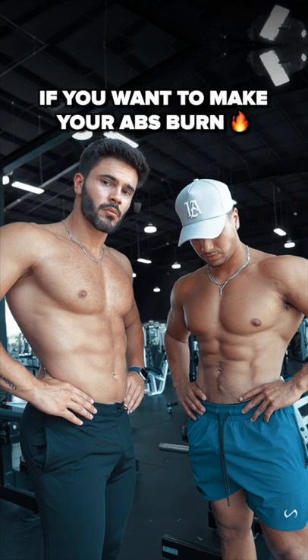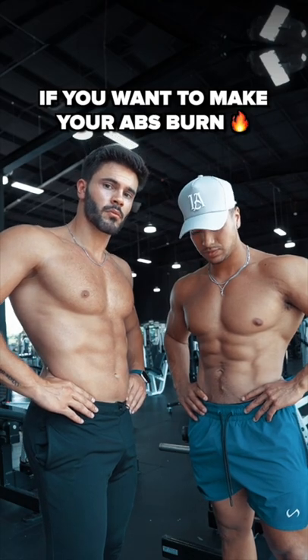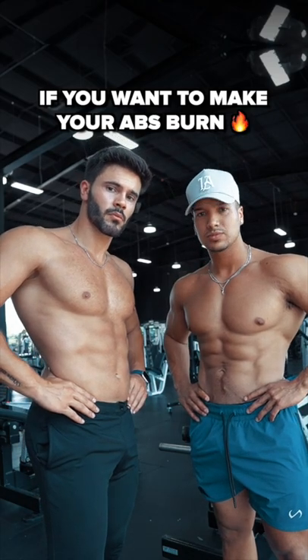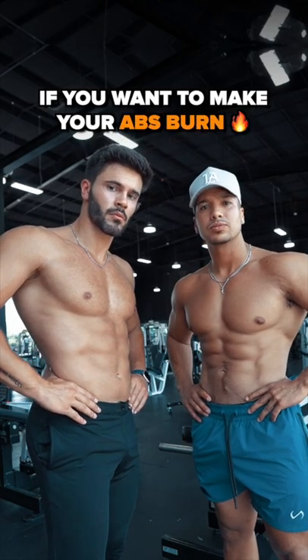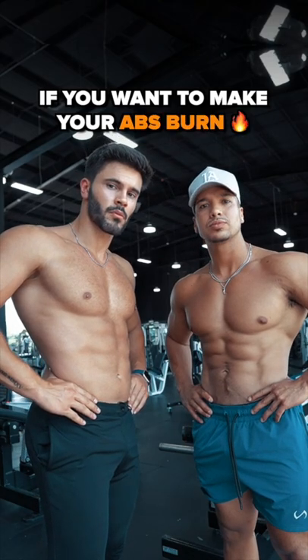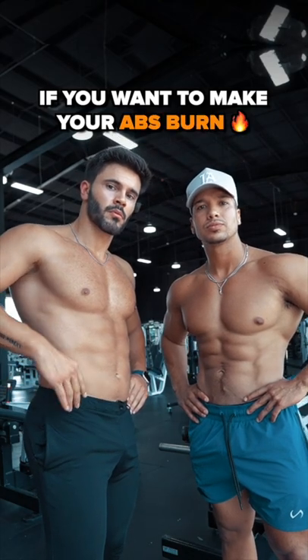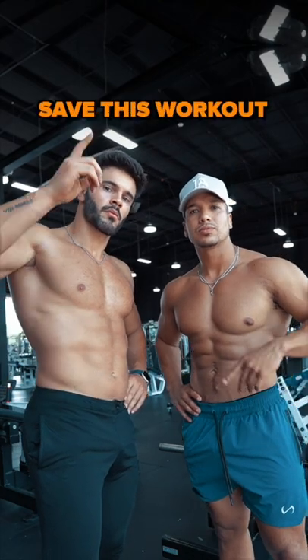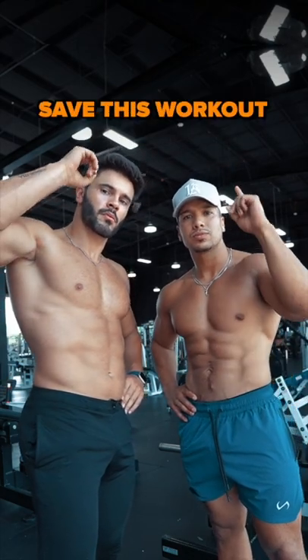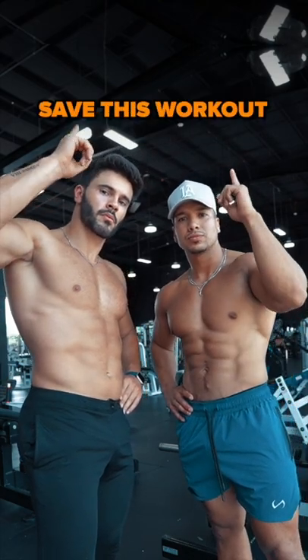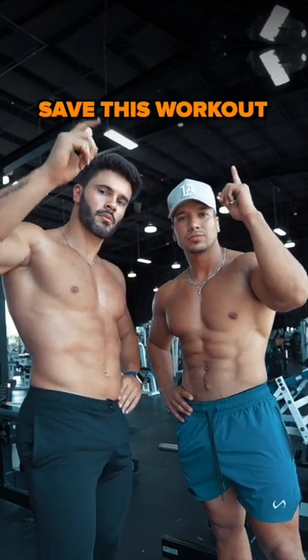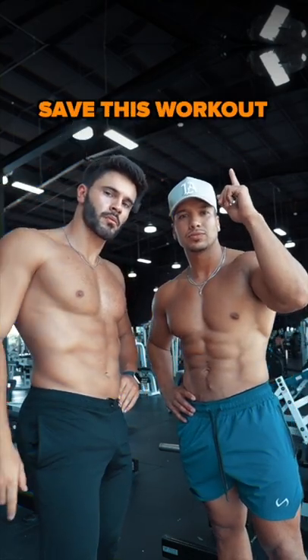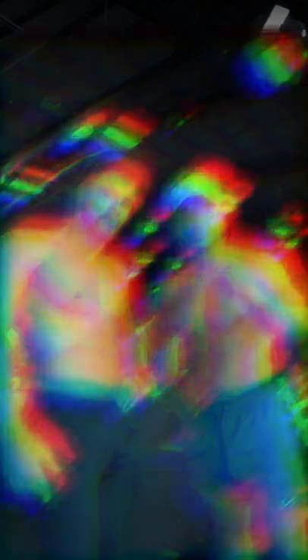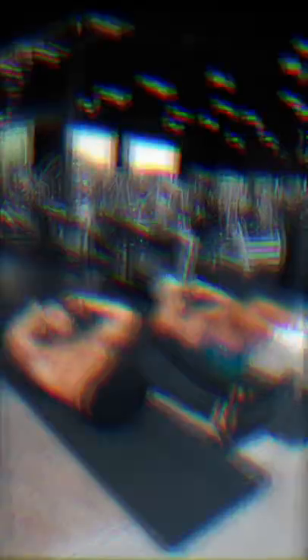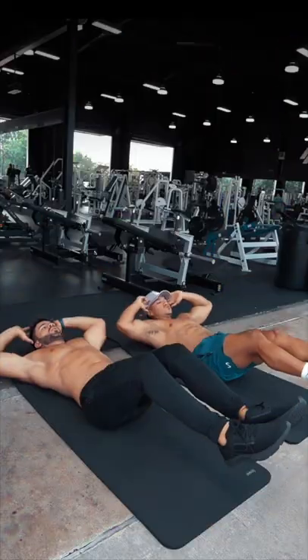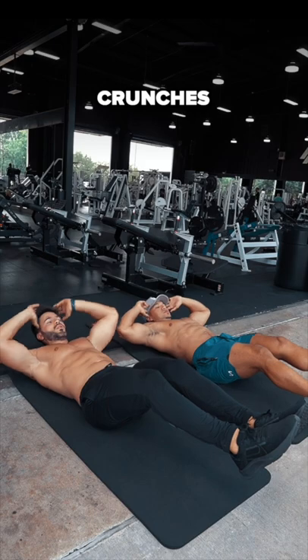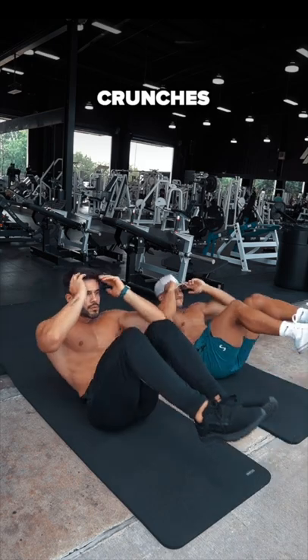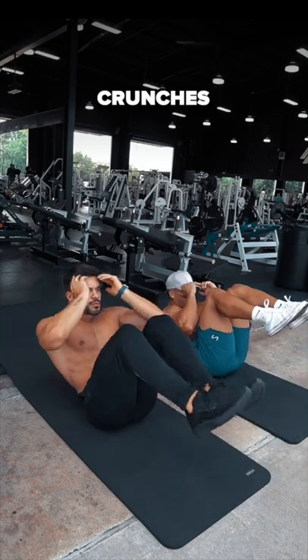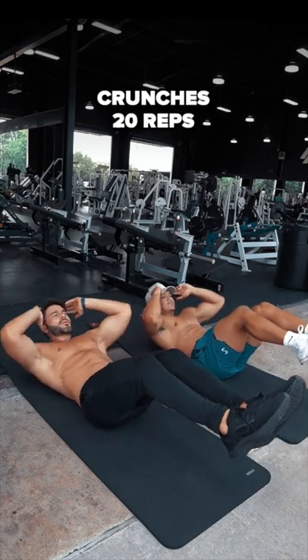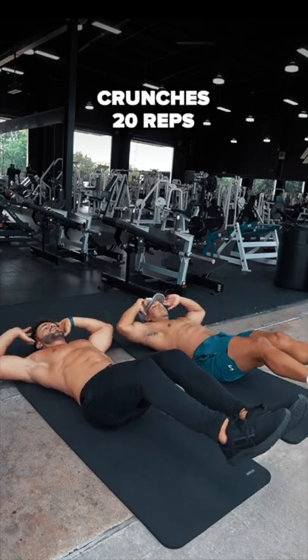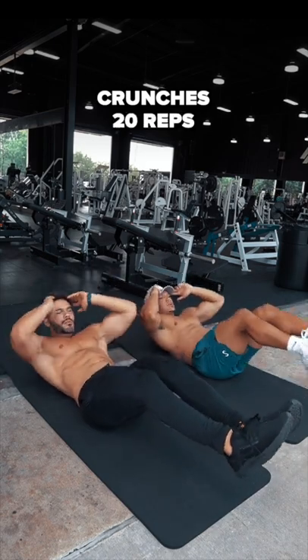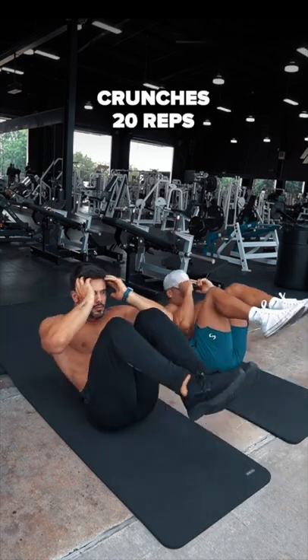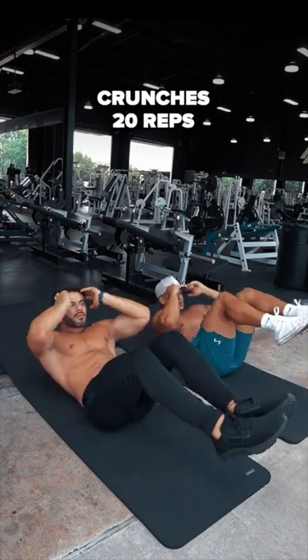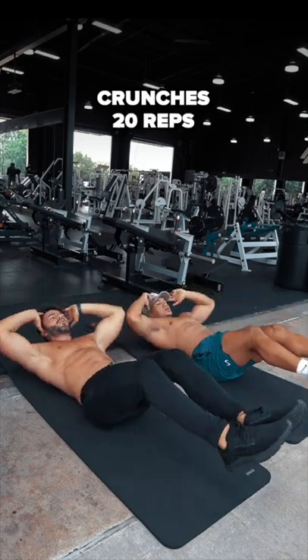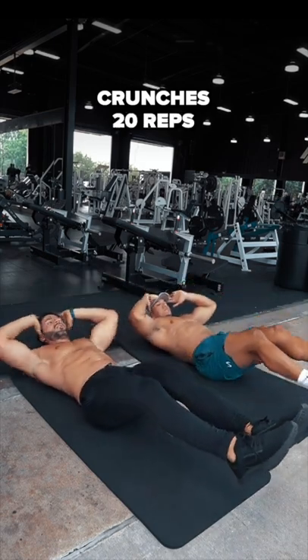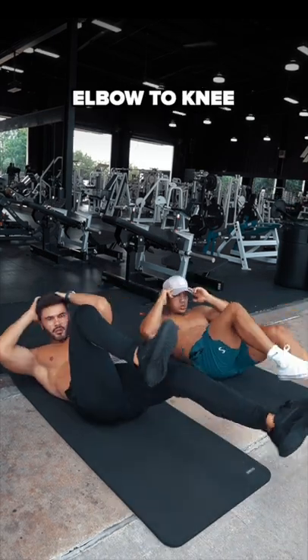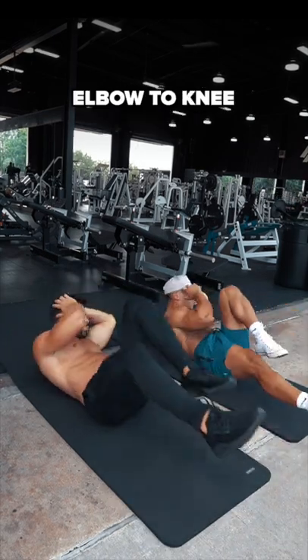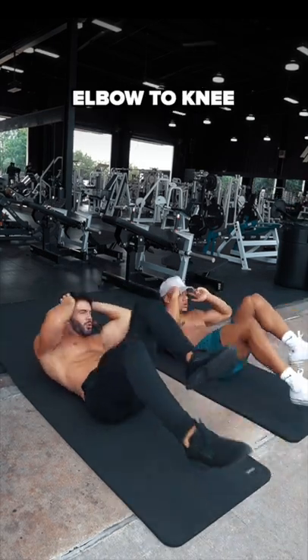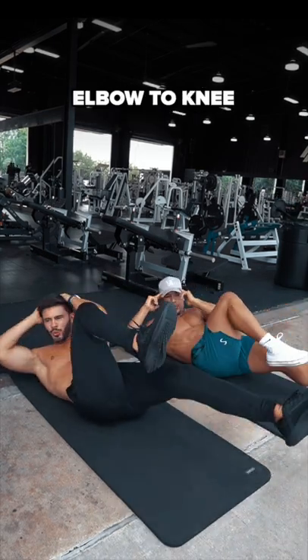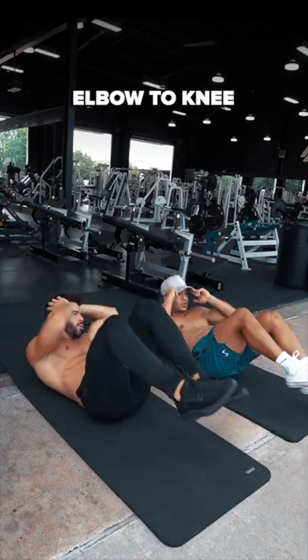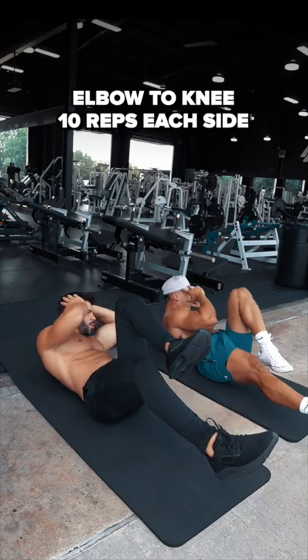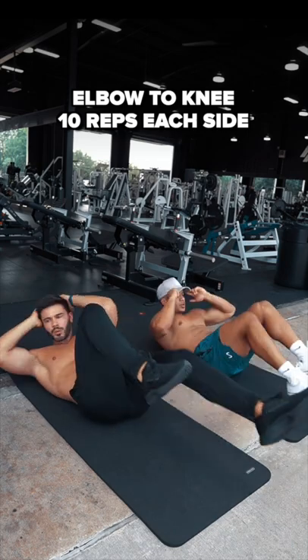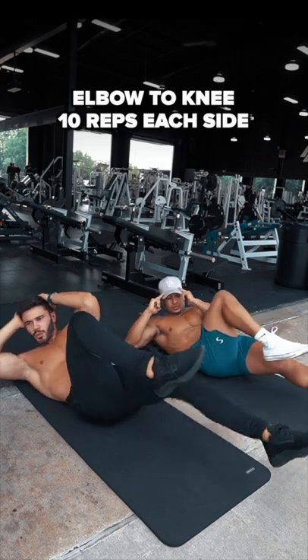If you want to make your abs burn, save this workout. Start by doing crunches for 20 reps. After that, do elbow to knee for 10 reps each side.